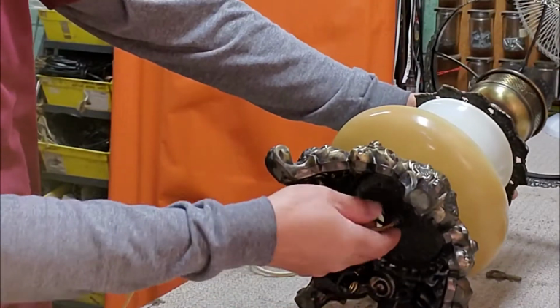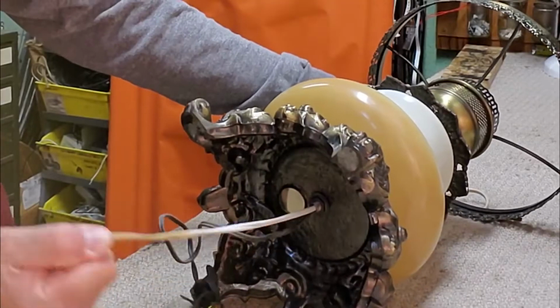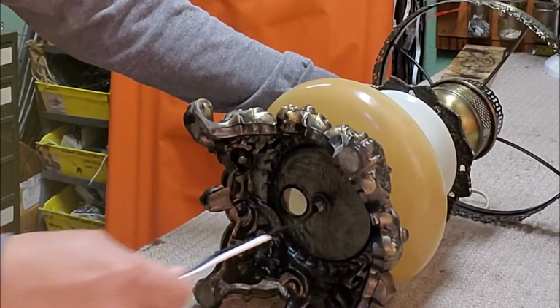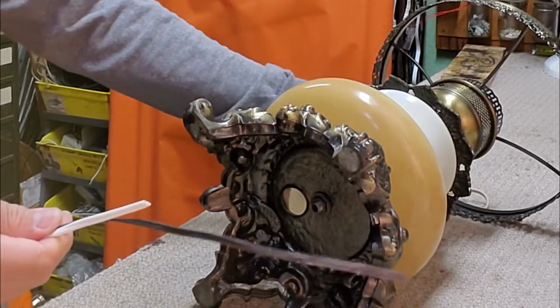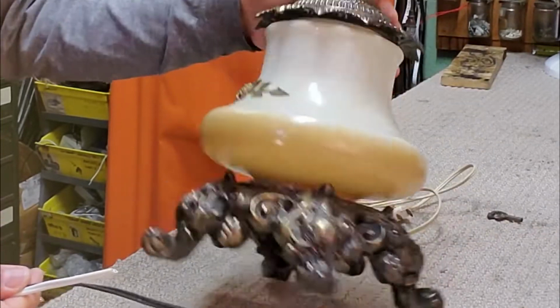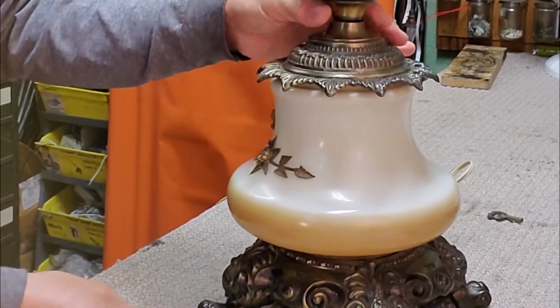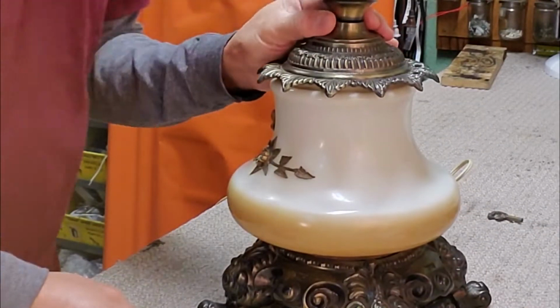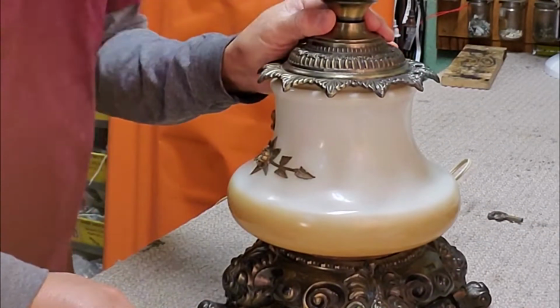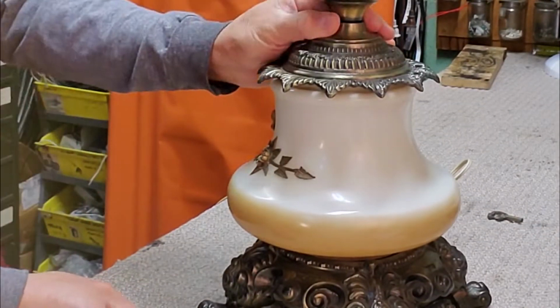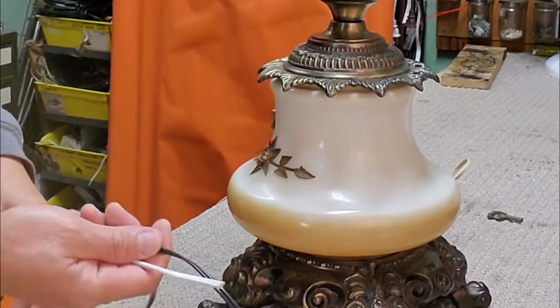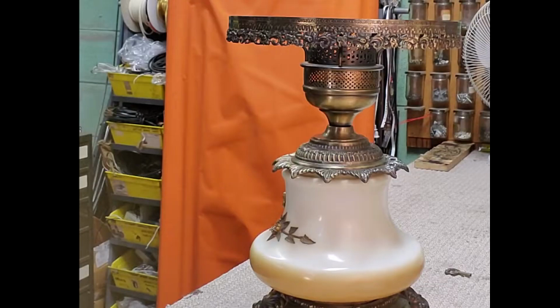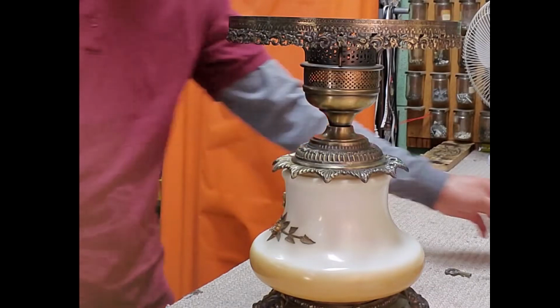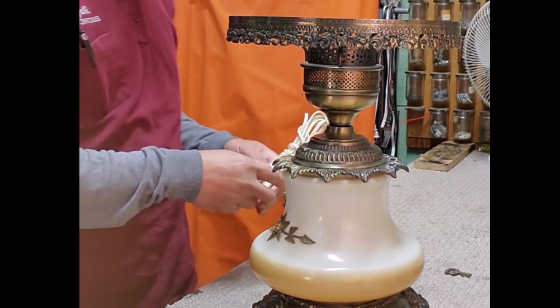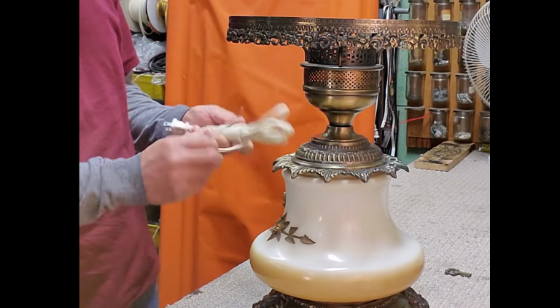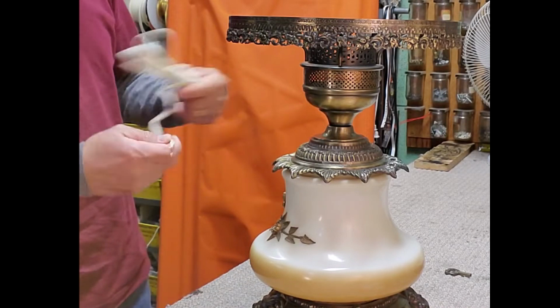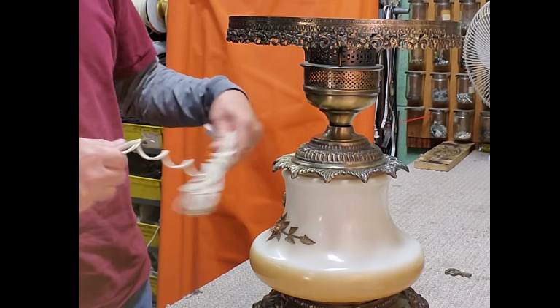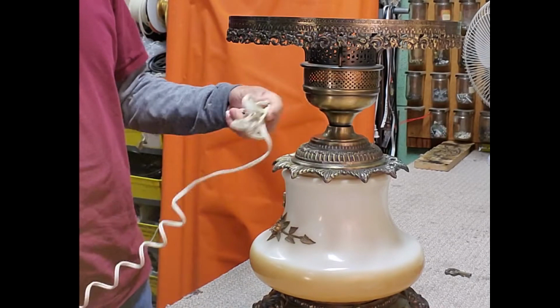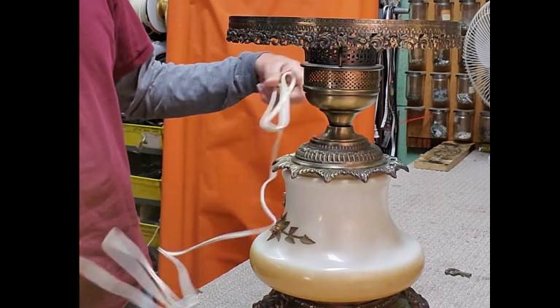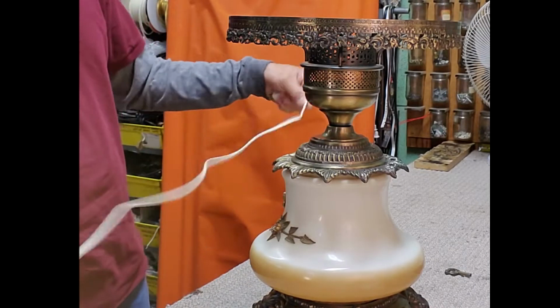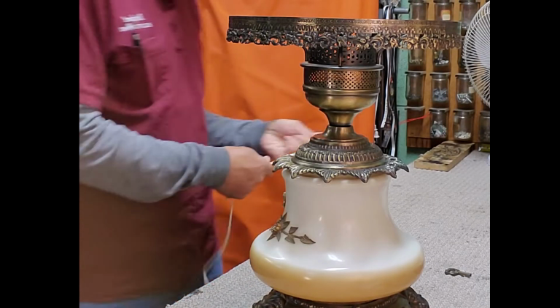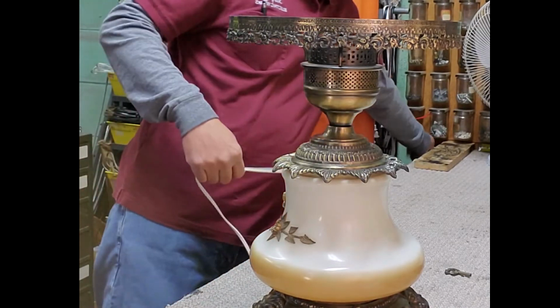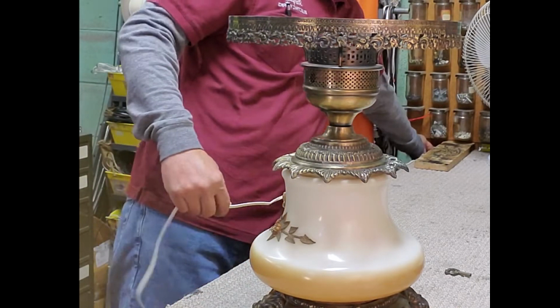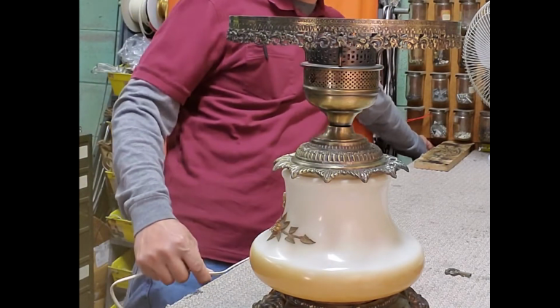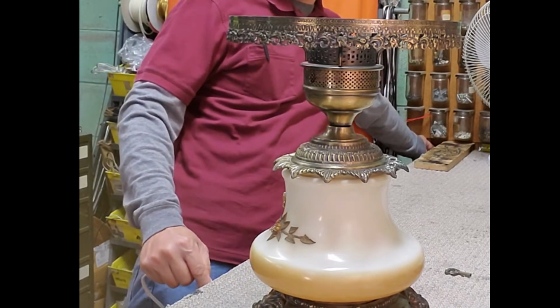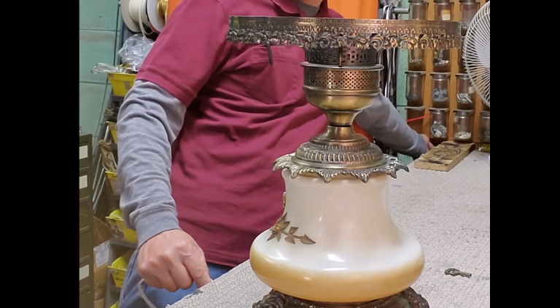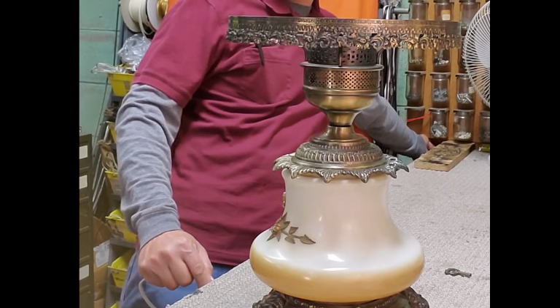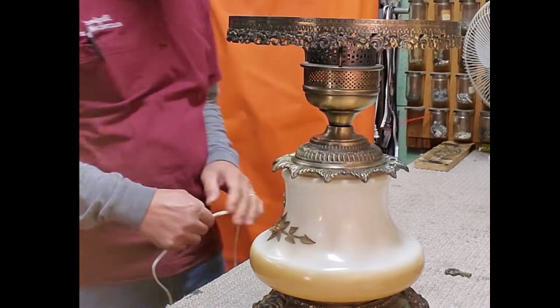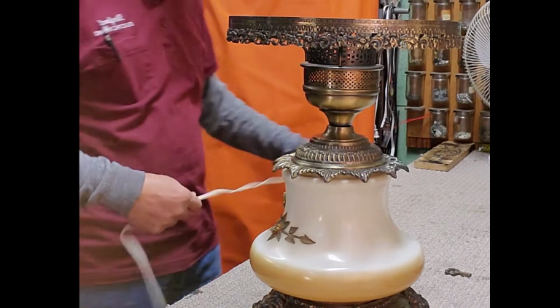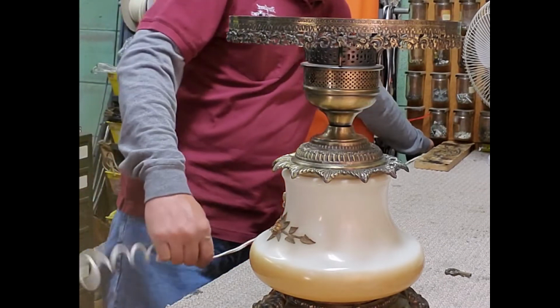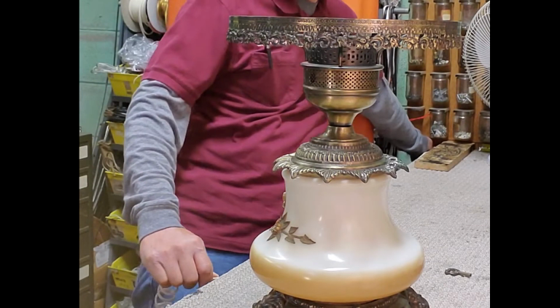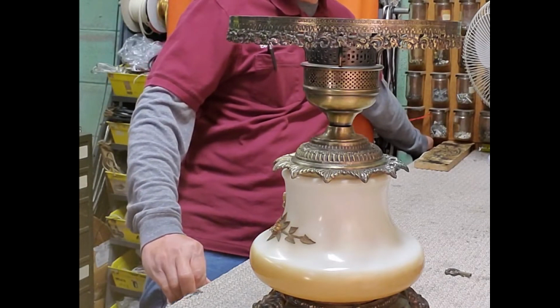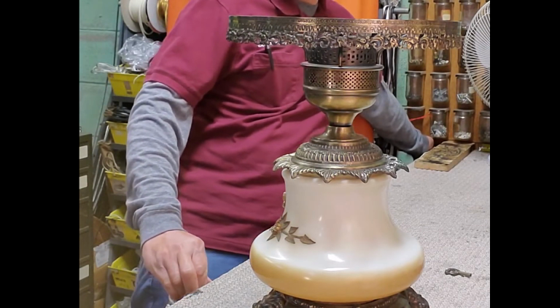Pull the wire out from the base. The common length of wire cord for a table lamp is 8 to 9 feet long.